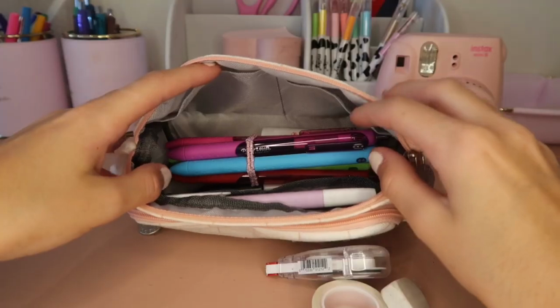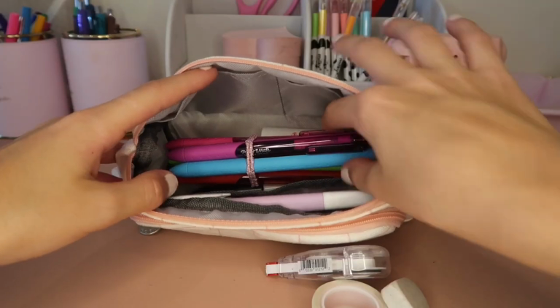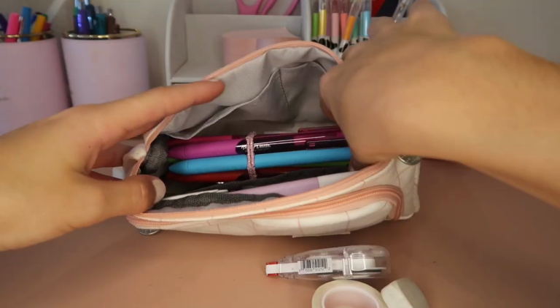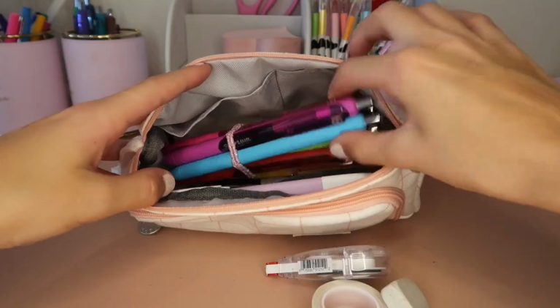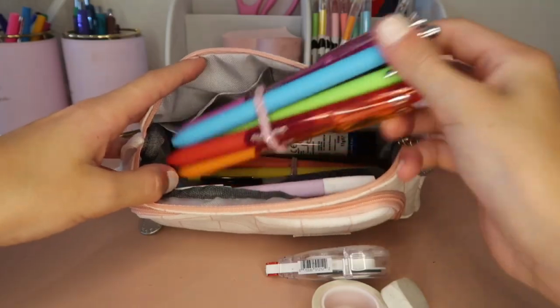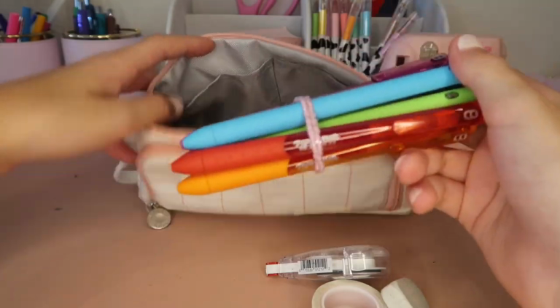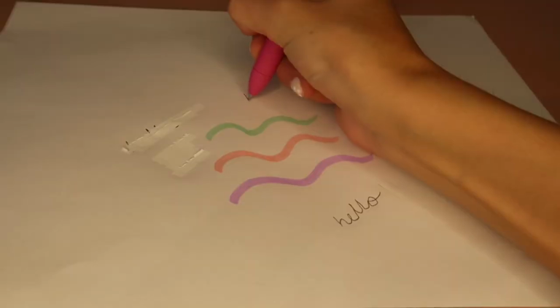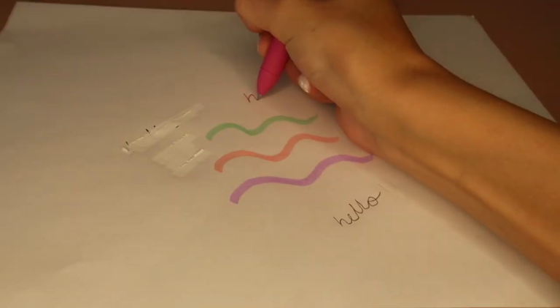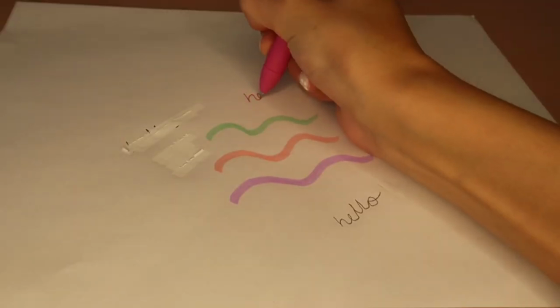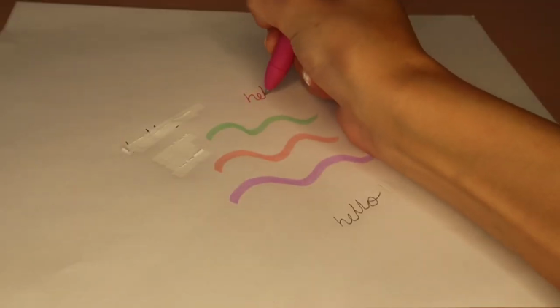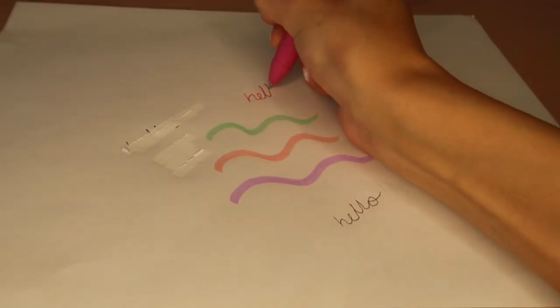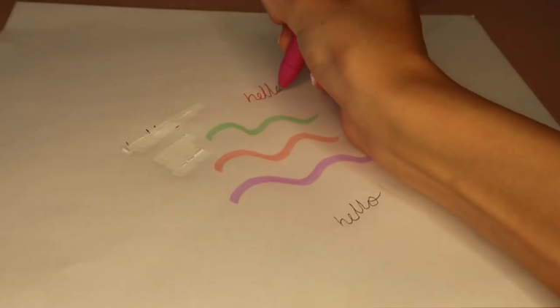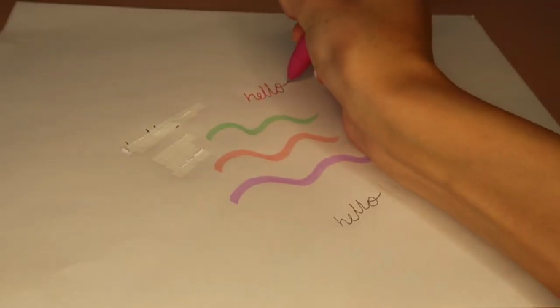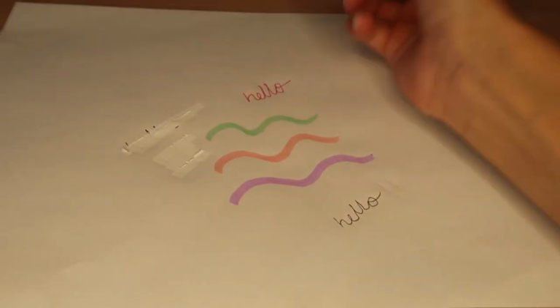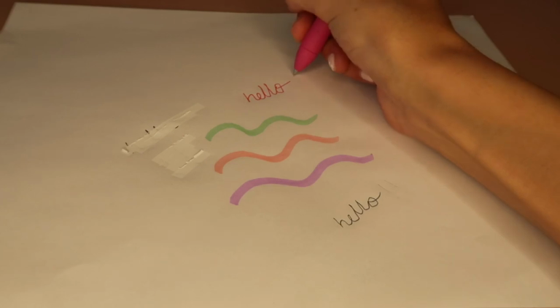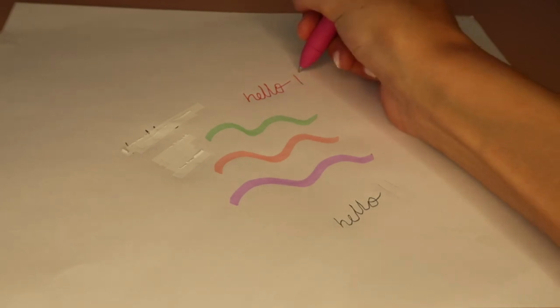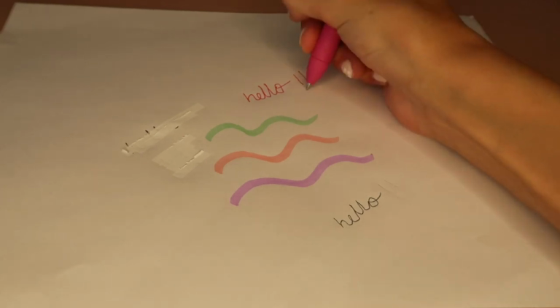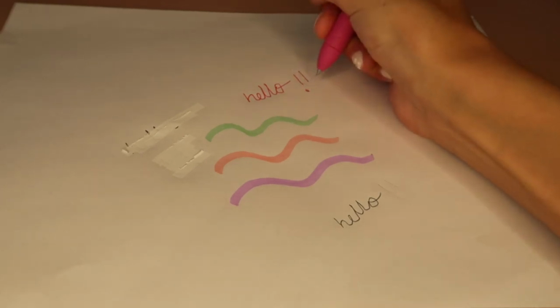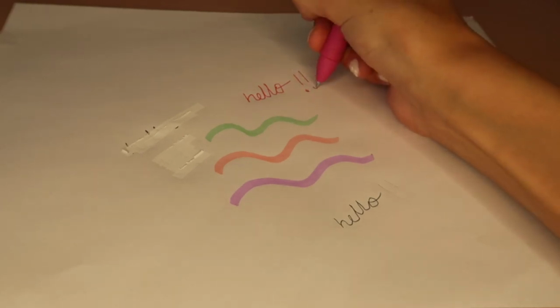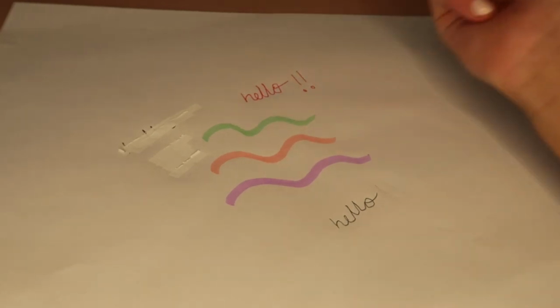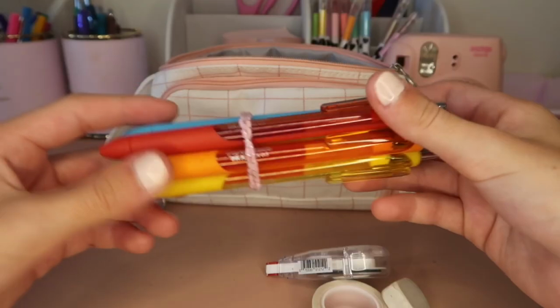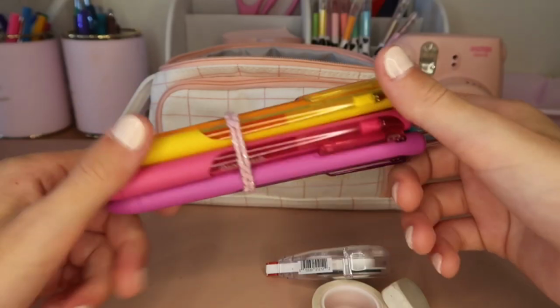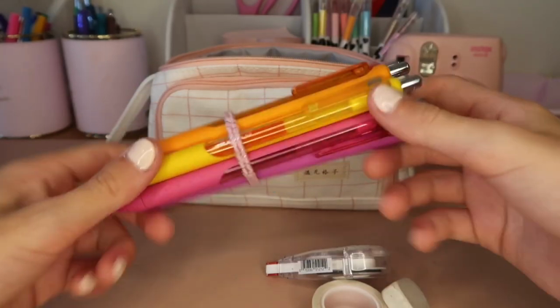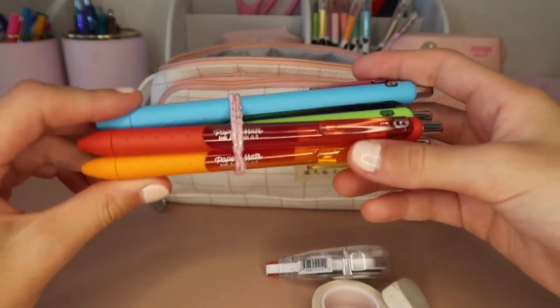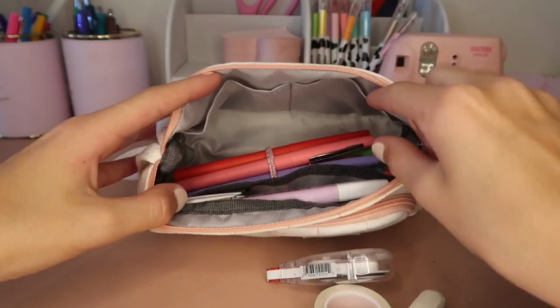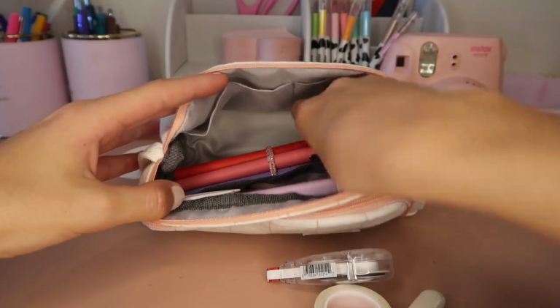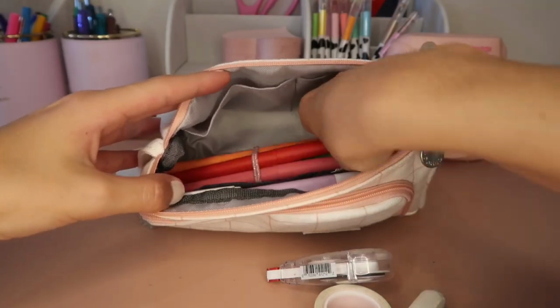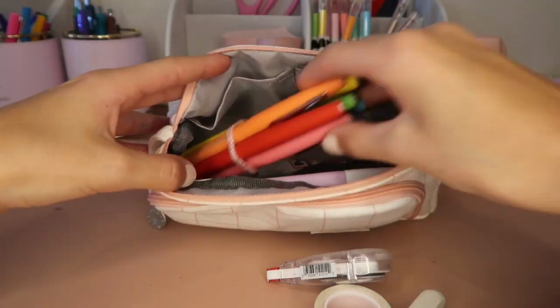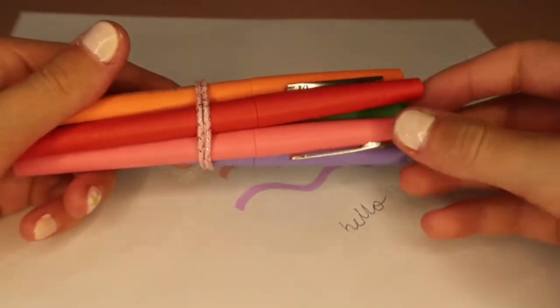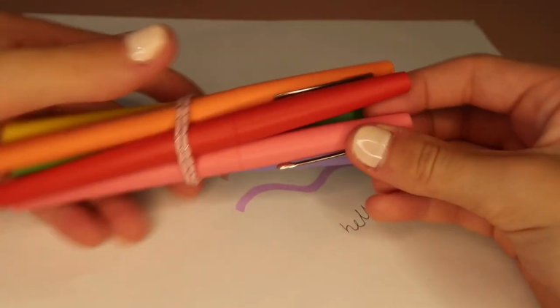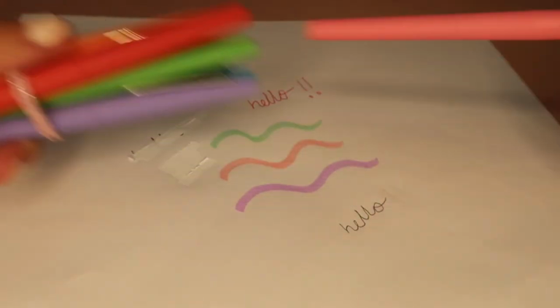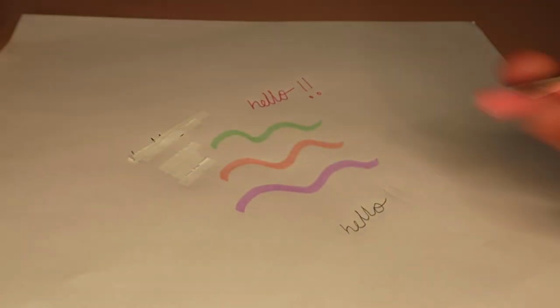In my big compartment I also have my pens — these are the Papermate InkJoy pens. I really like these, they work so well and they're my favorite pens. These are what I write pretty much all my work in.